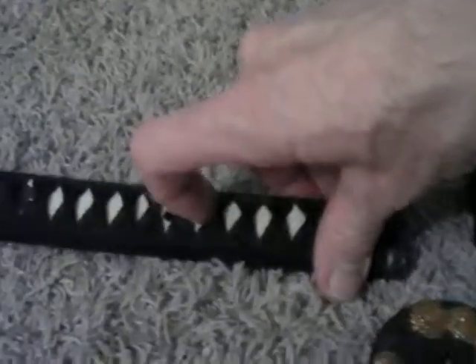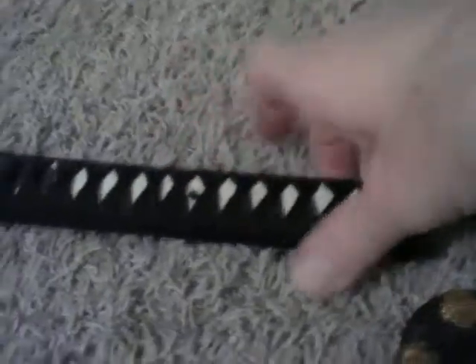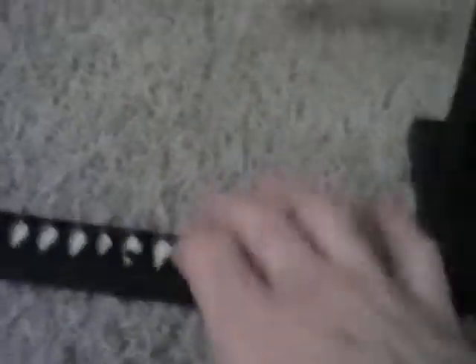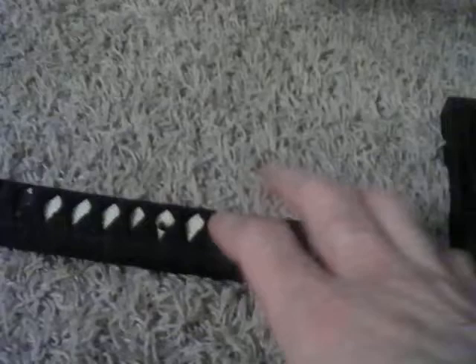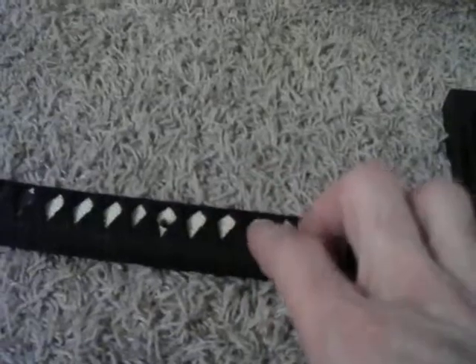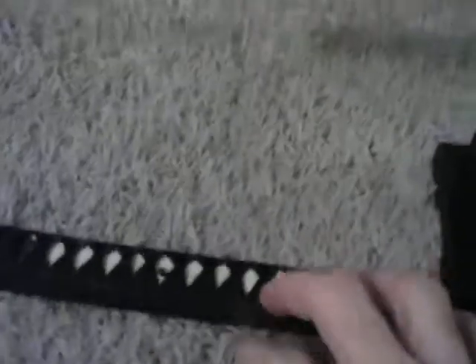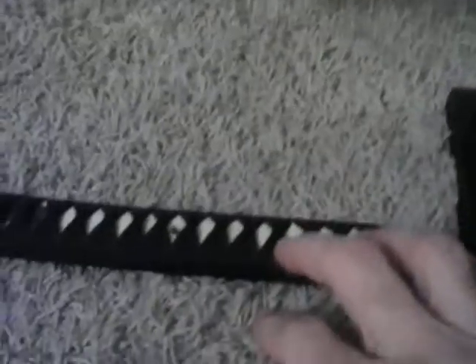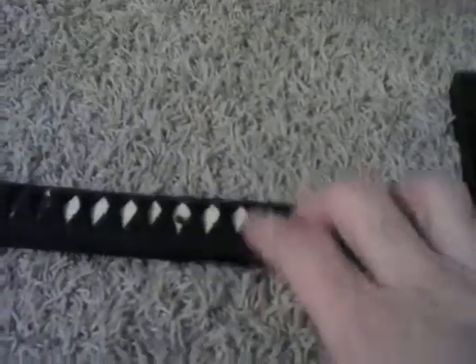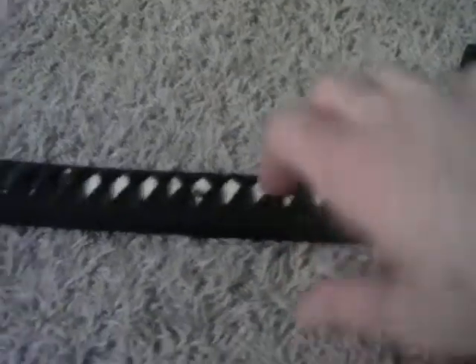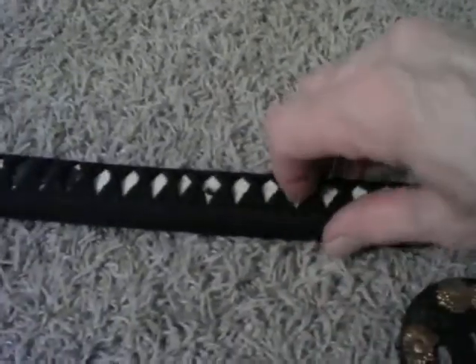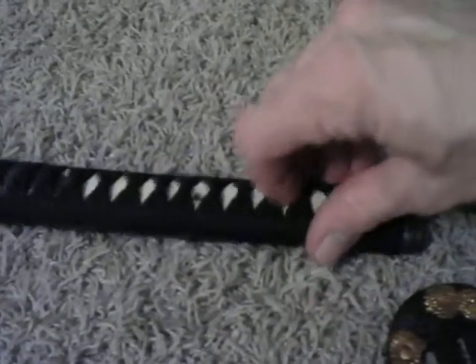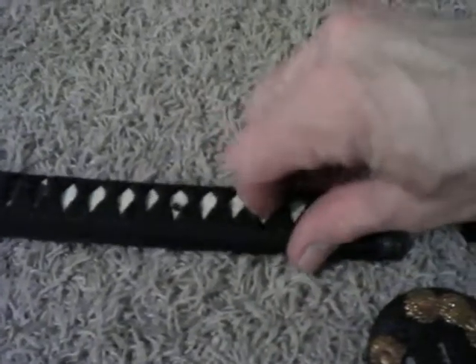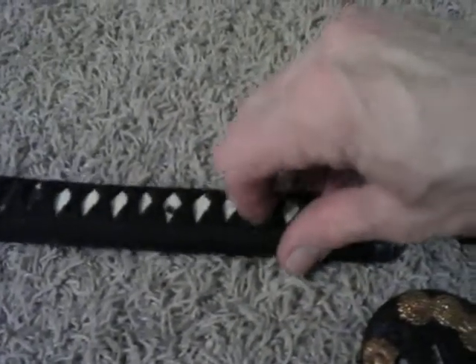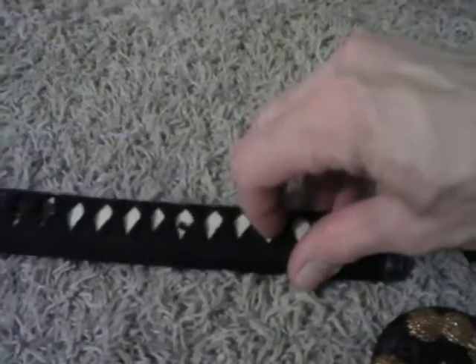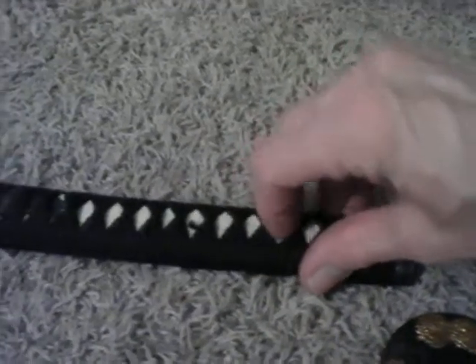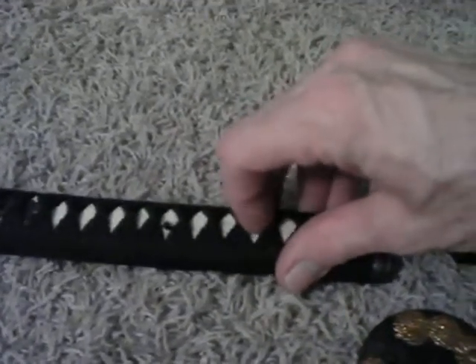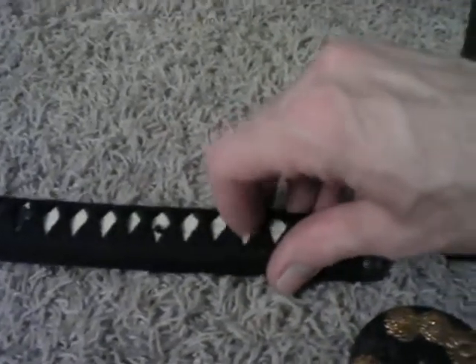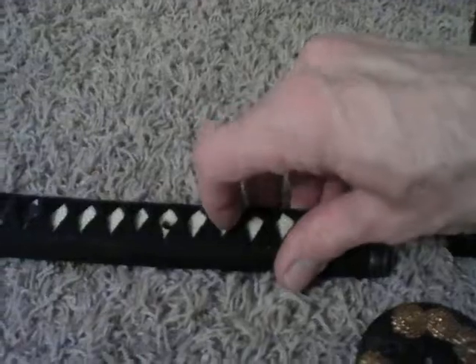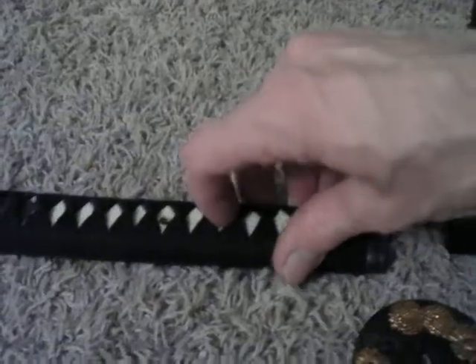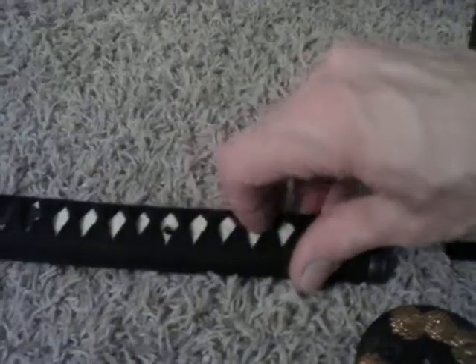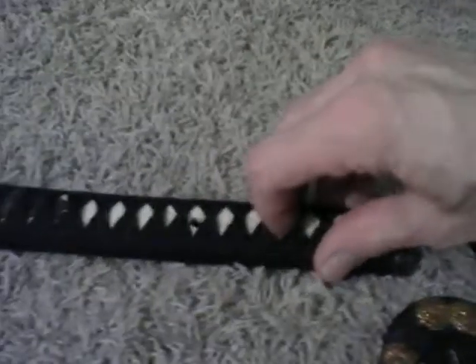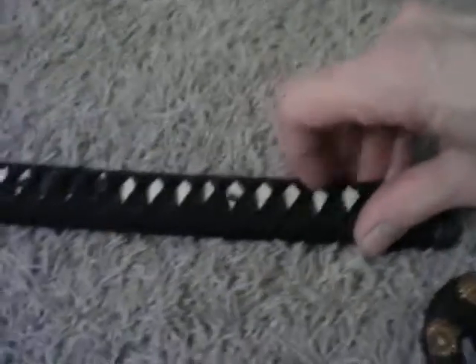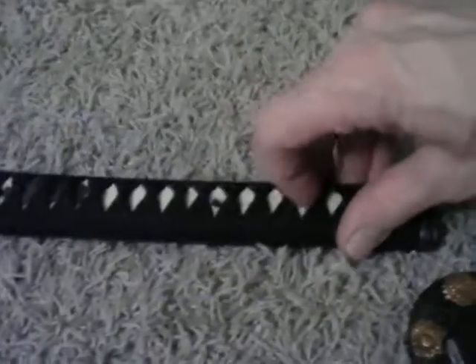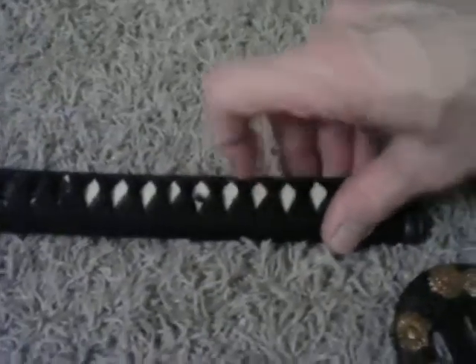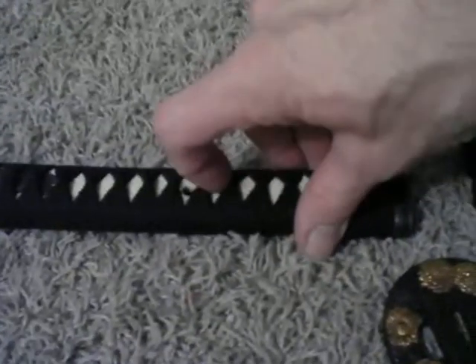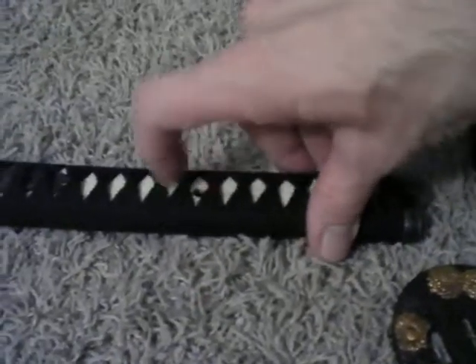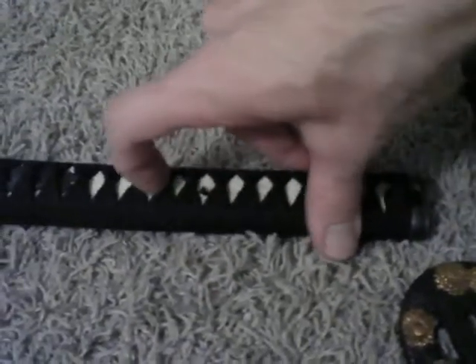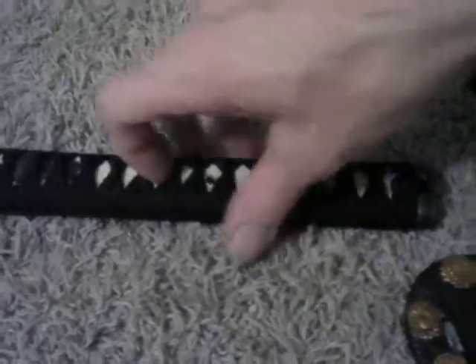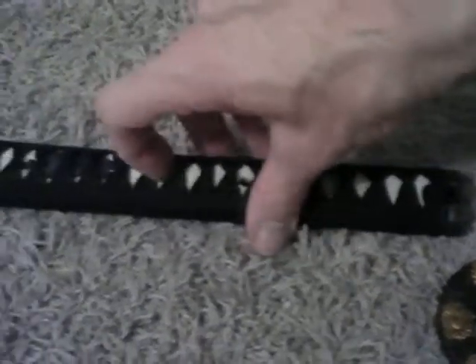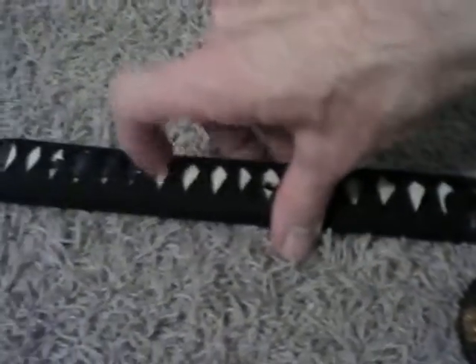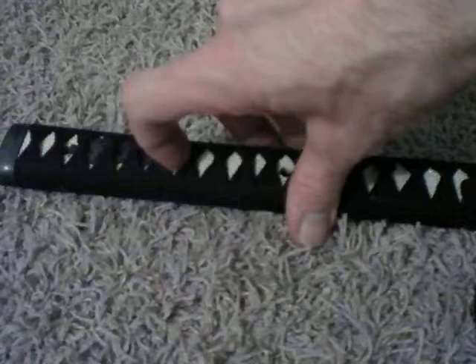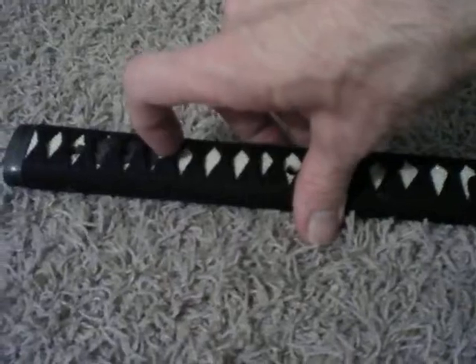It does not have real ray skin, it is vinyl. I have had real ray skin before — it is more like sandpaper when you rub it. You can feel it, just like 40-grit sandpaper. This is modern vinyl. I might have it replaced.